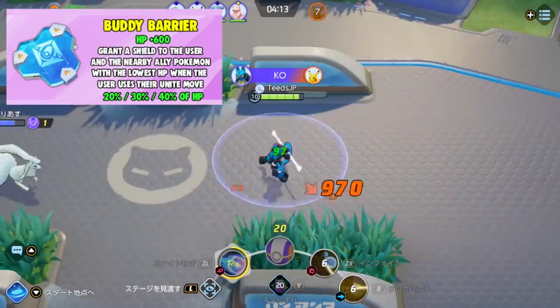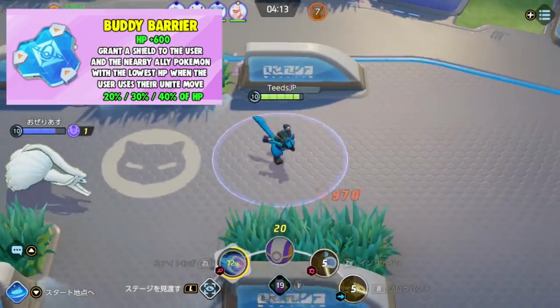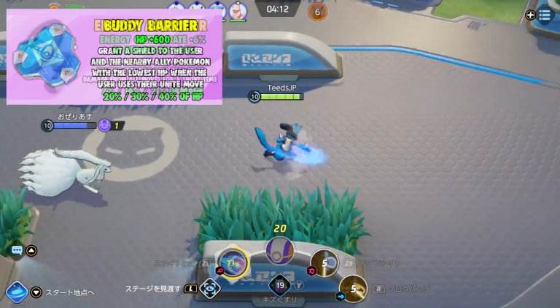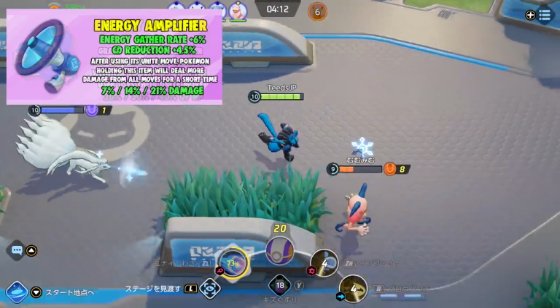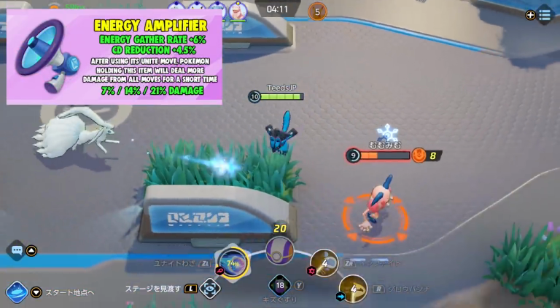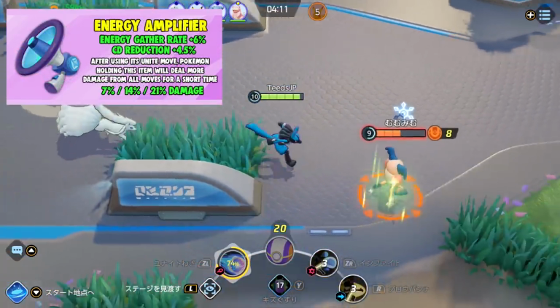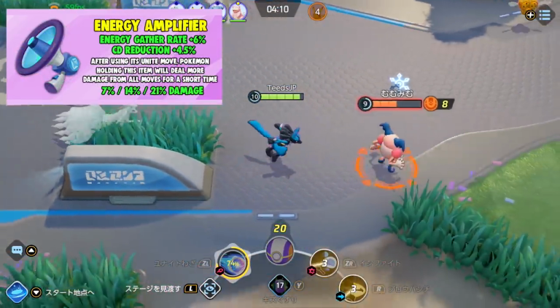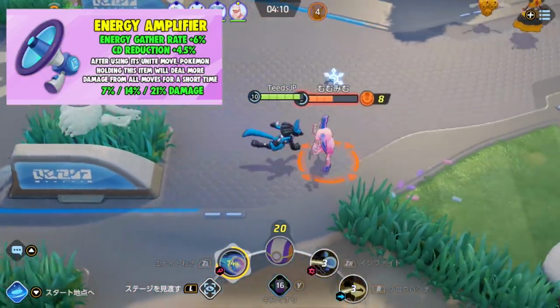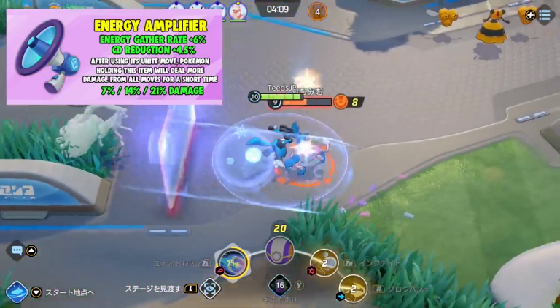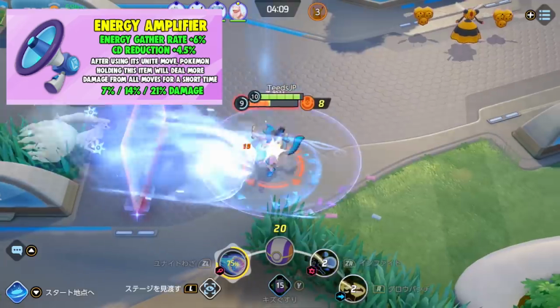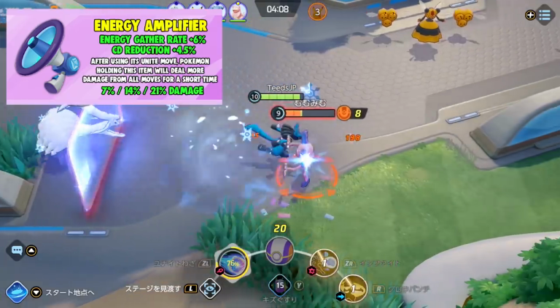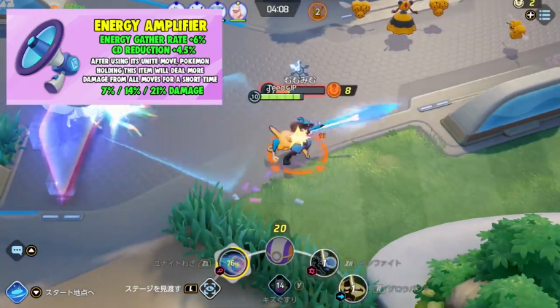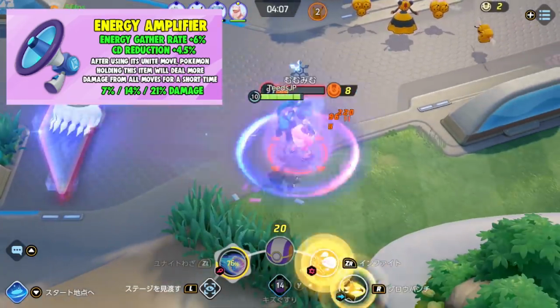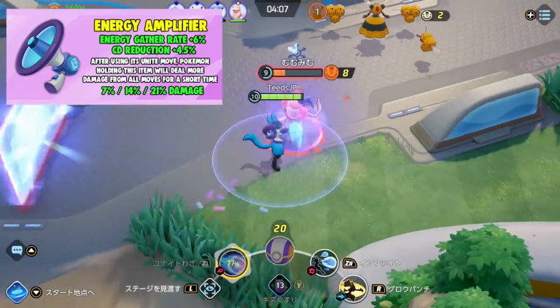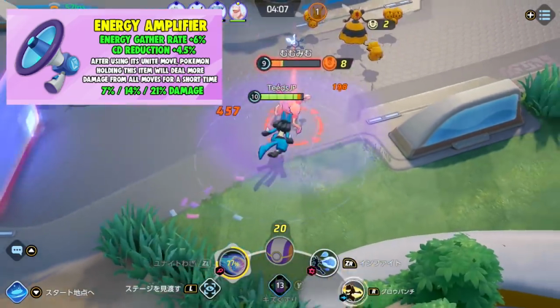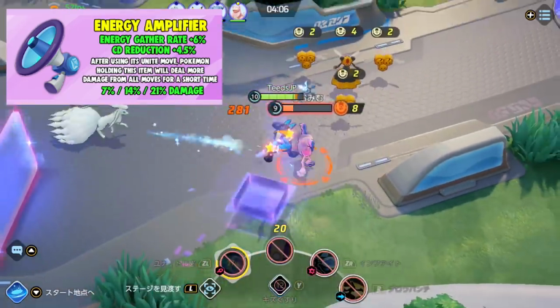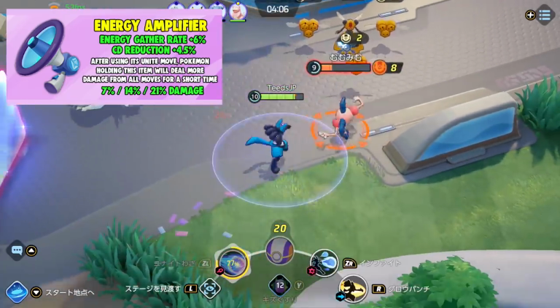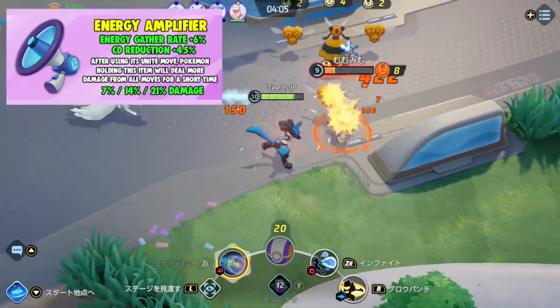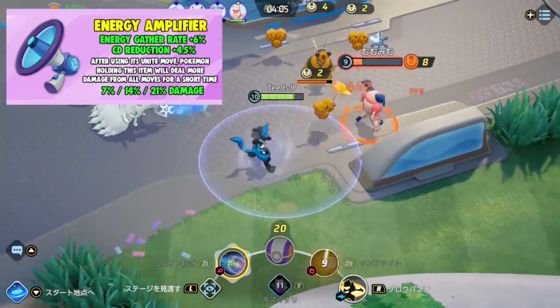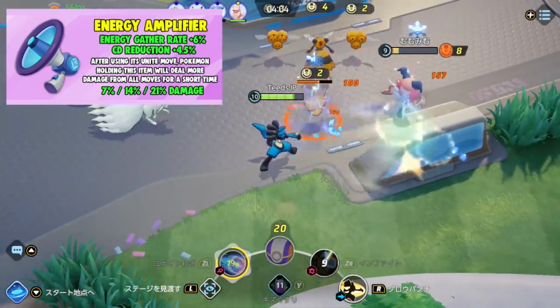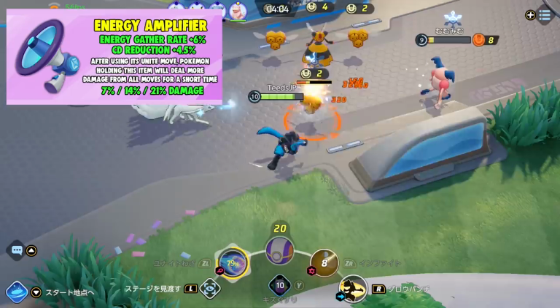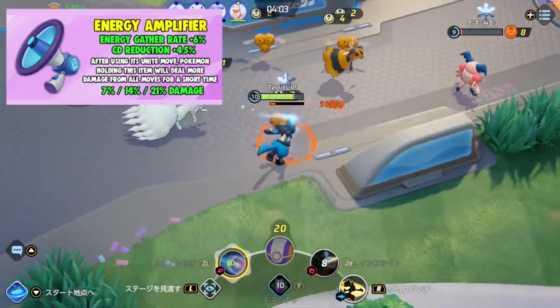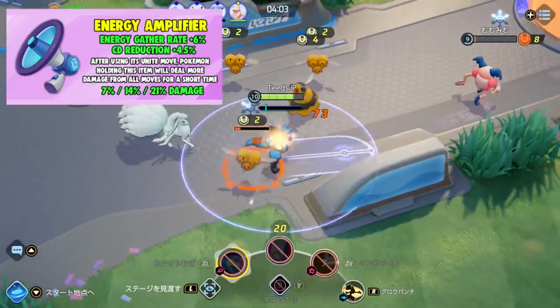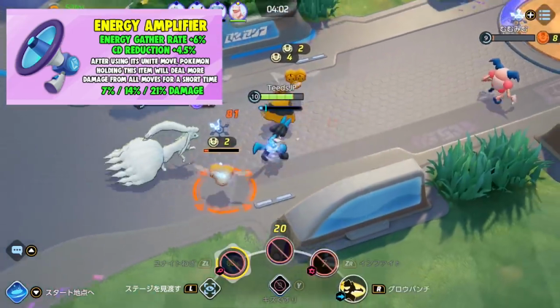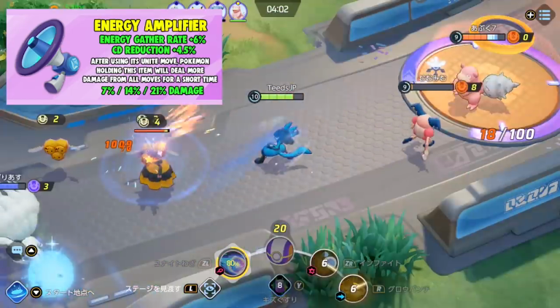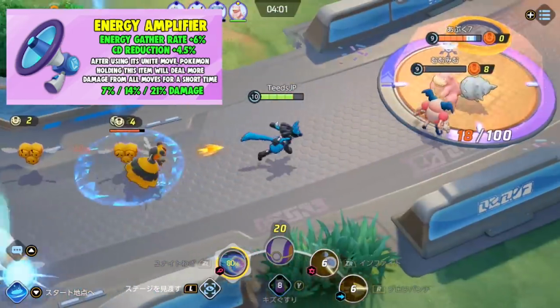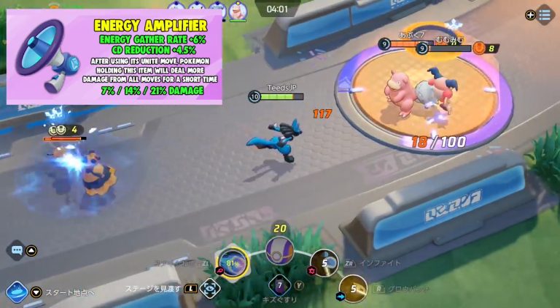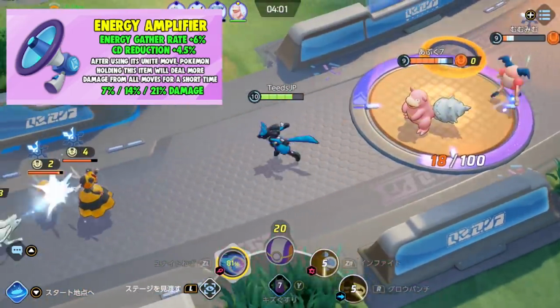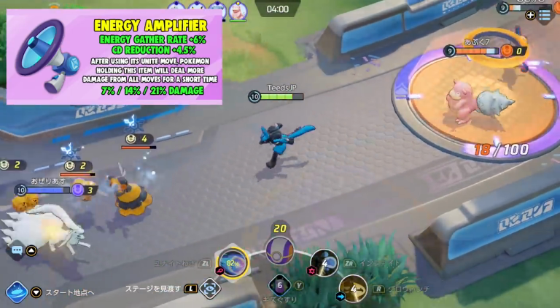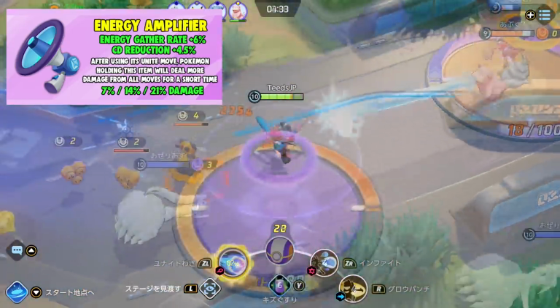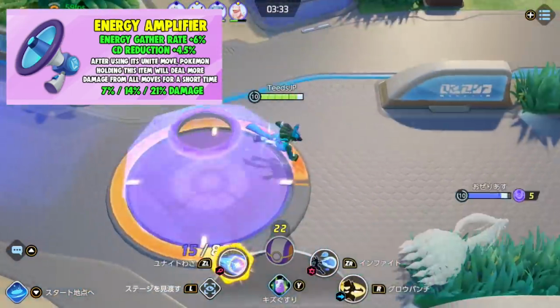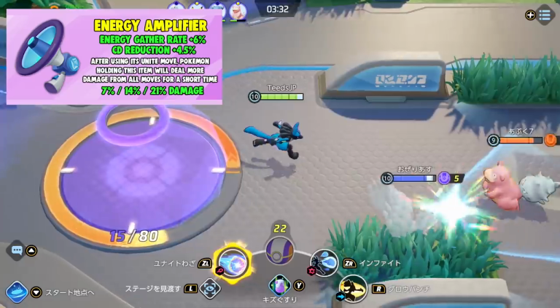Next is Energy Amplifier. Your energy gather rate is increased and you have decreased cooldown reduction. After using their unite move, a Pokemon holding this item will deal more damage from all of their moves for a short time. Seems very fitting for a very offensive Pokemon.